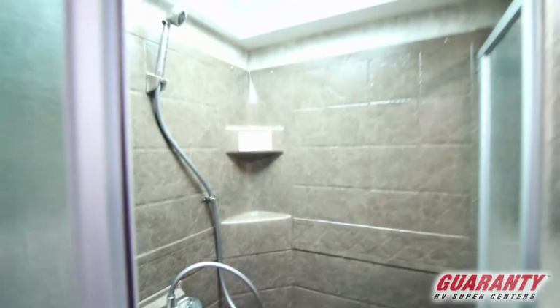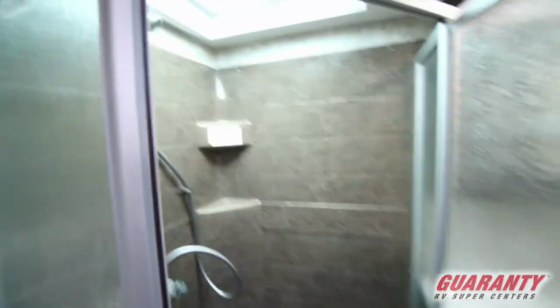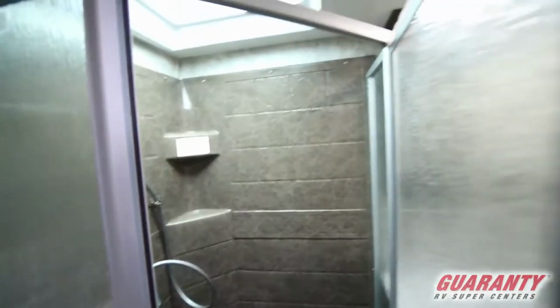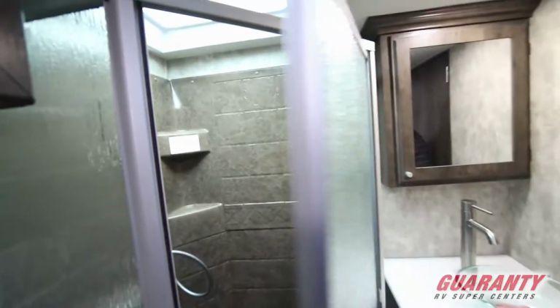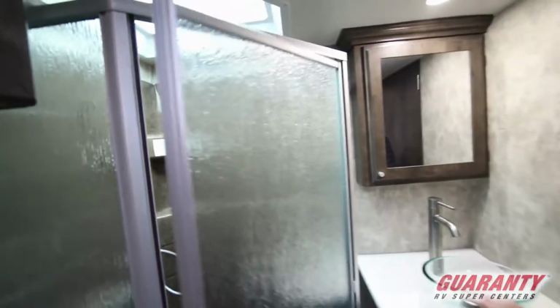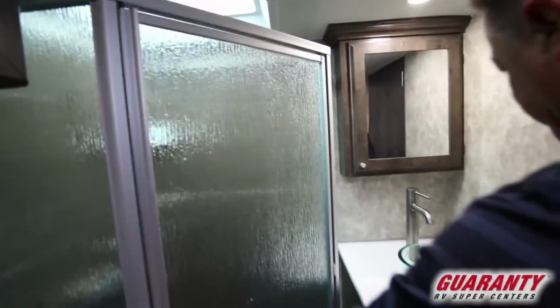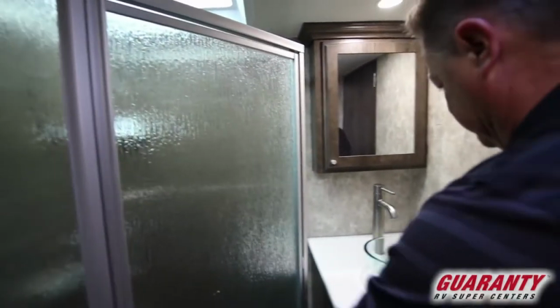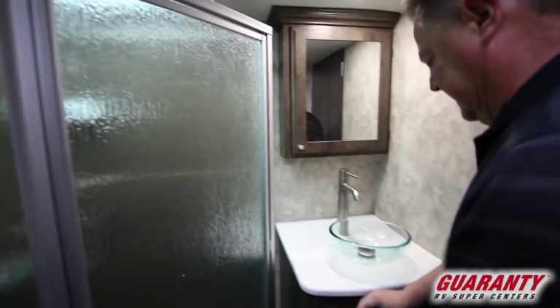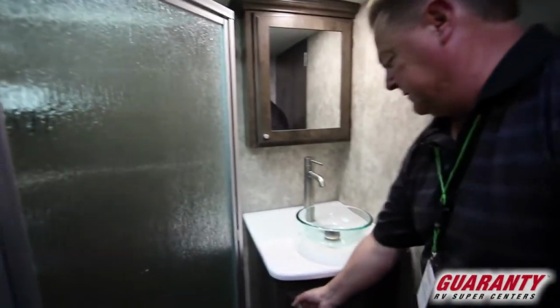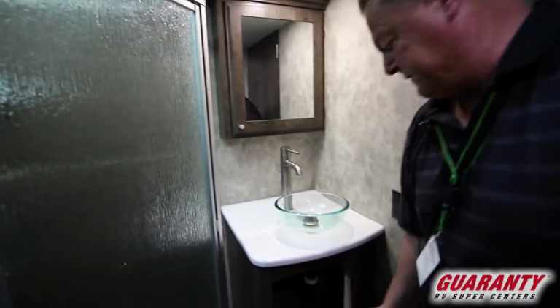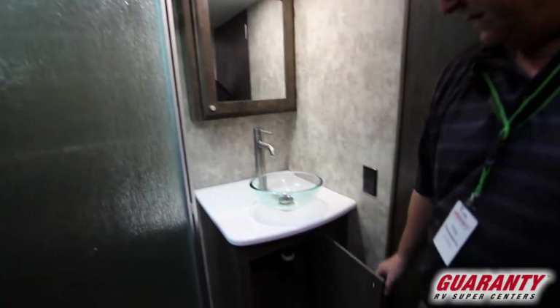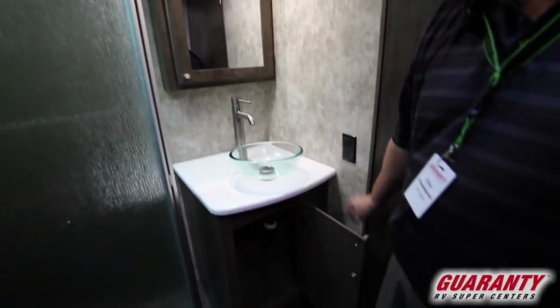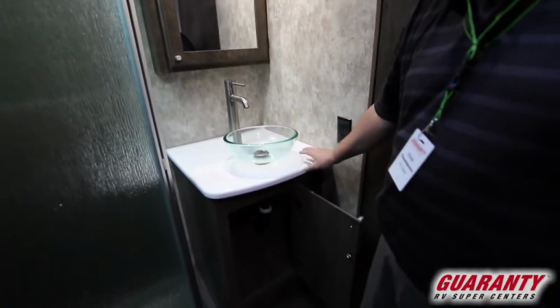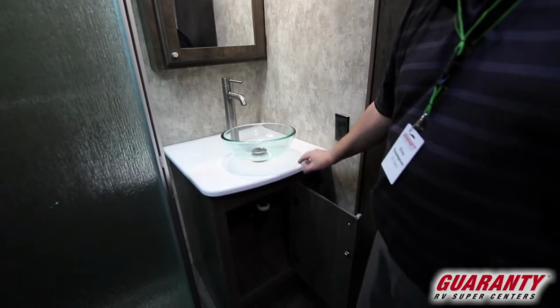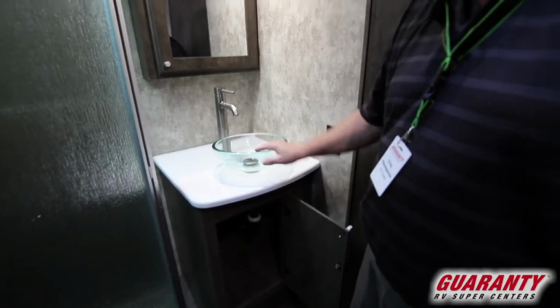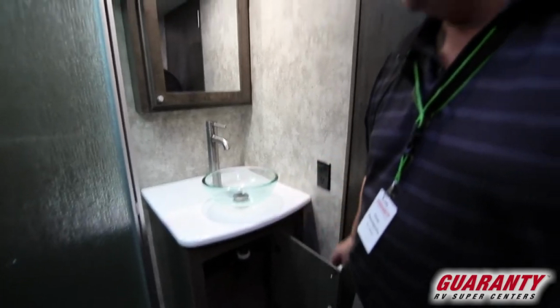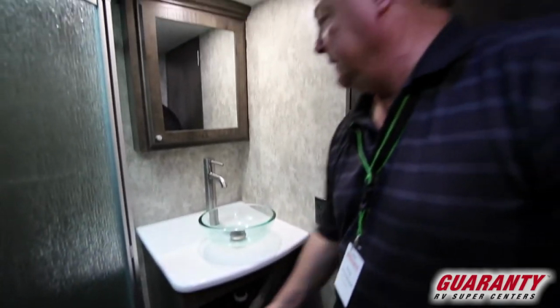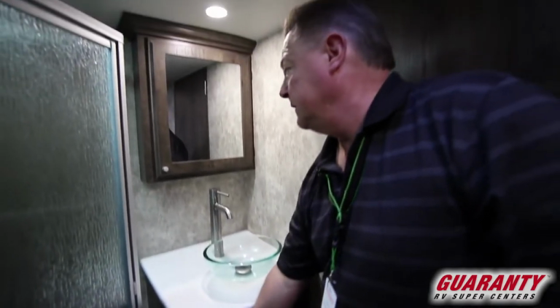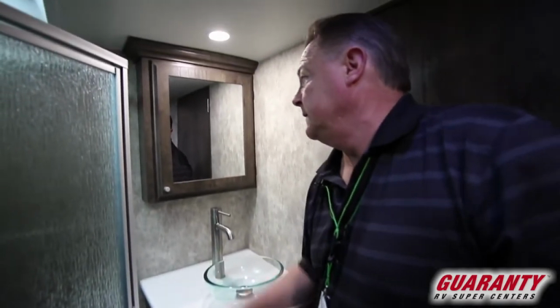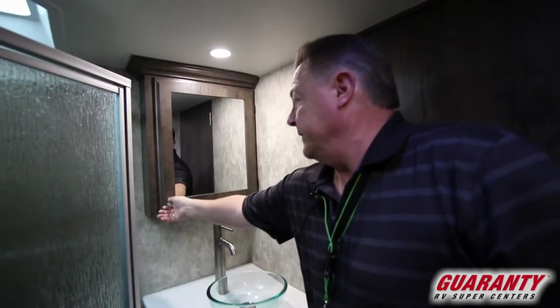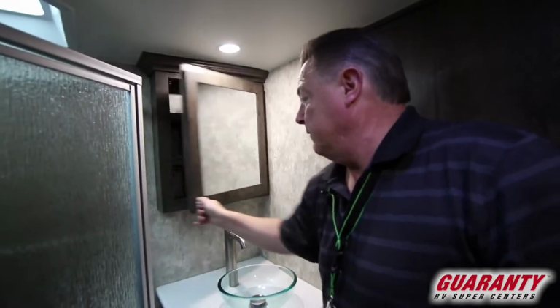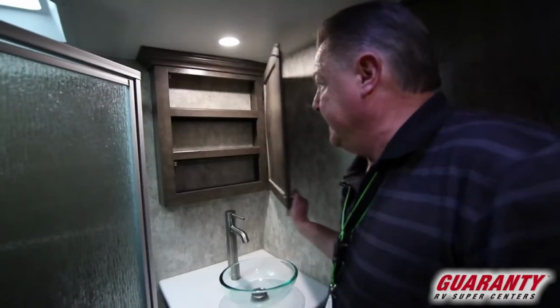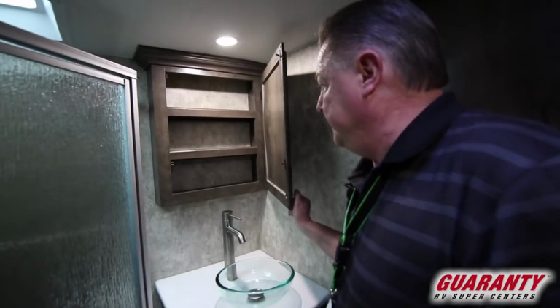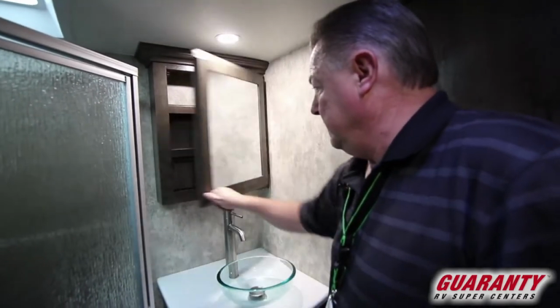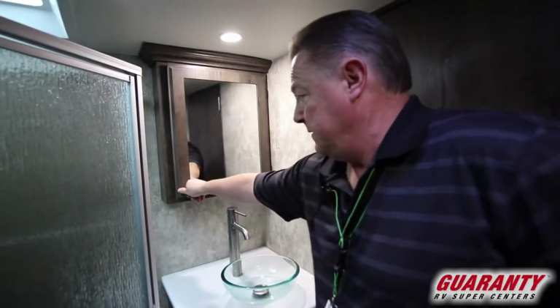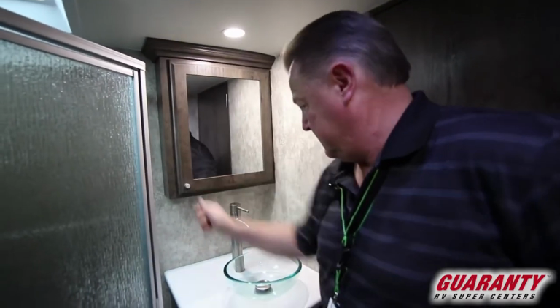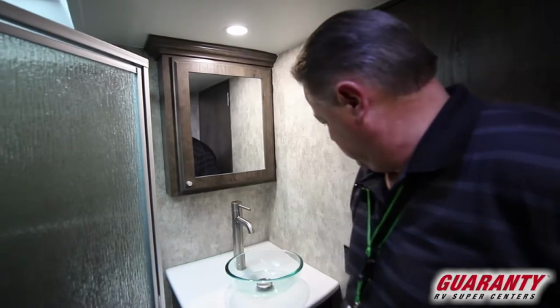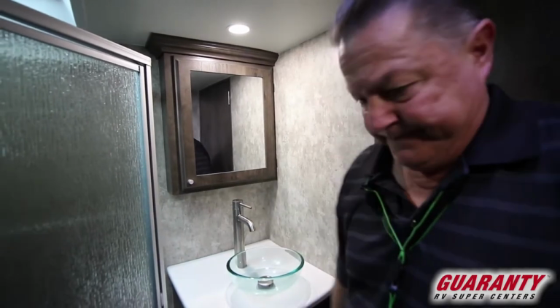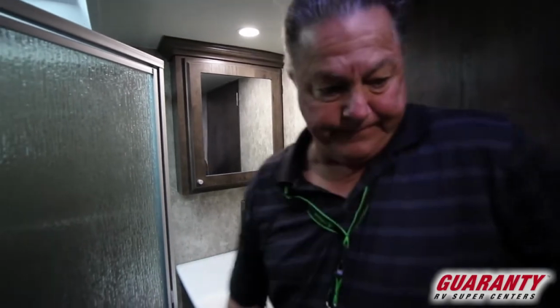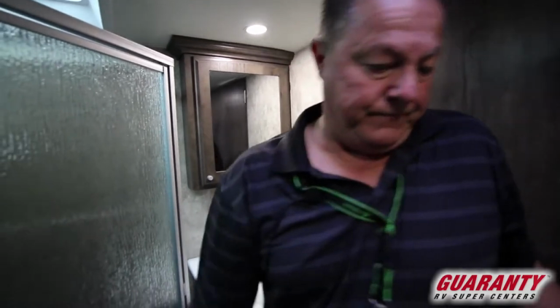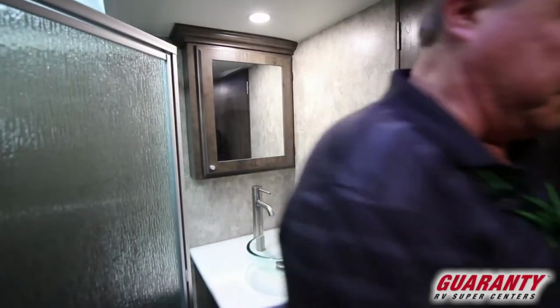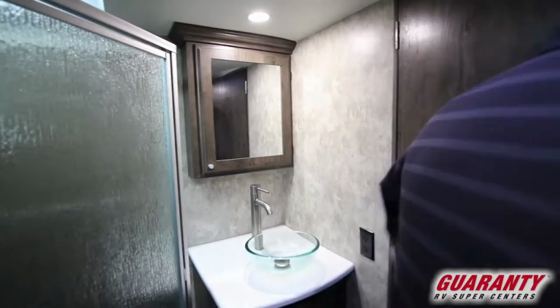This one has the Centurion package, so we've got the solid surface counter in the bathroom with the vessel sink, overhead cabinets, and a porcelain toilet.